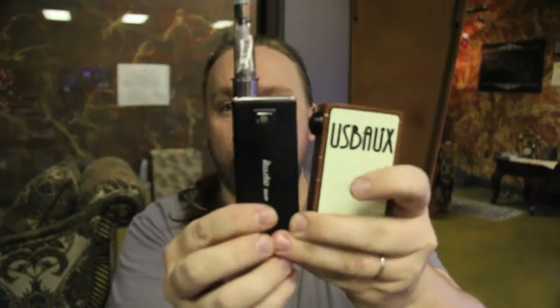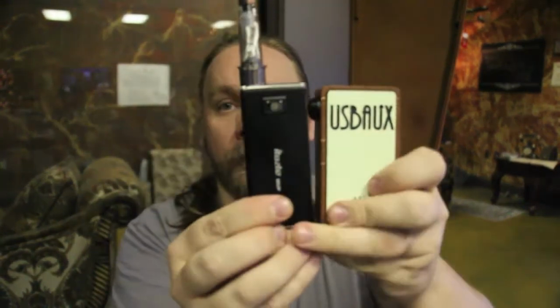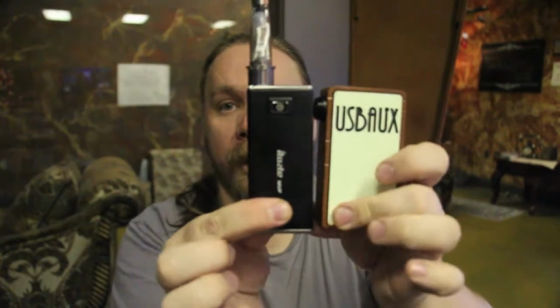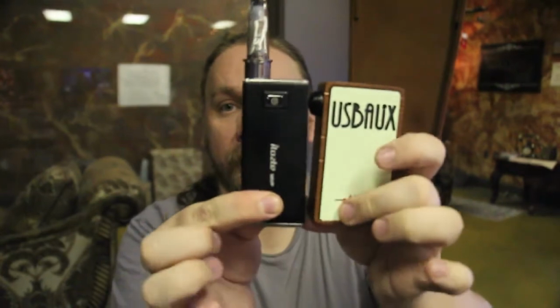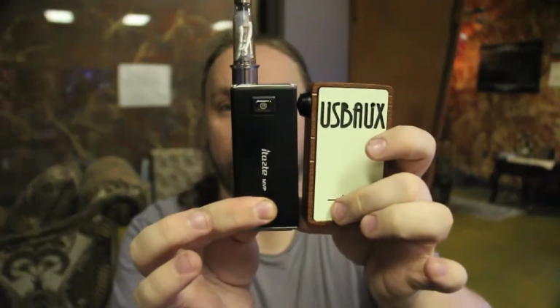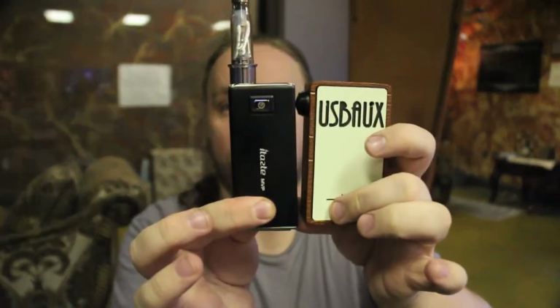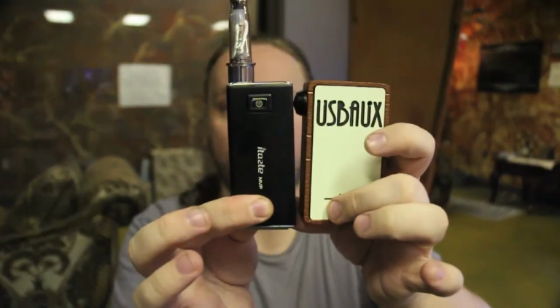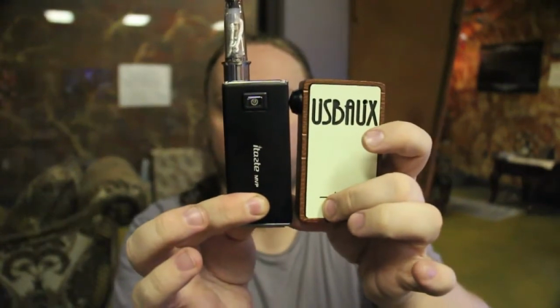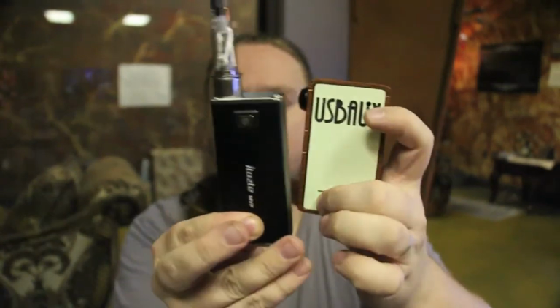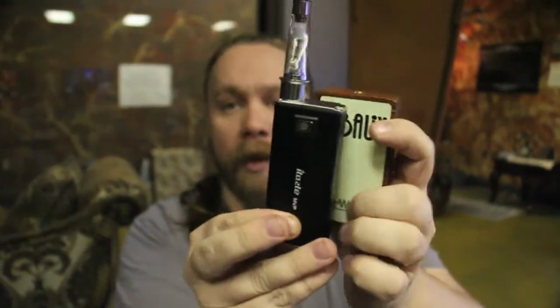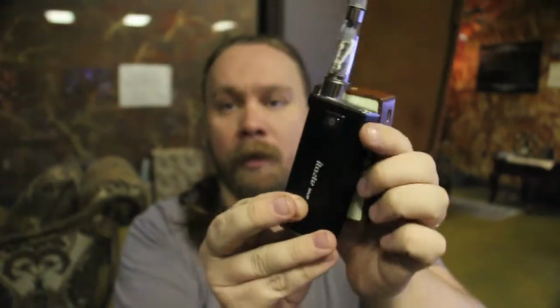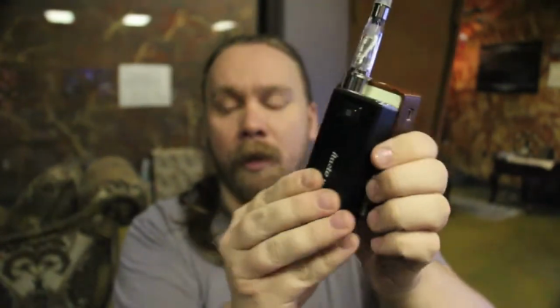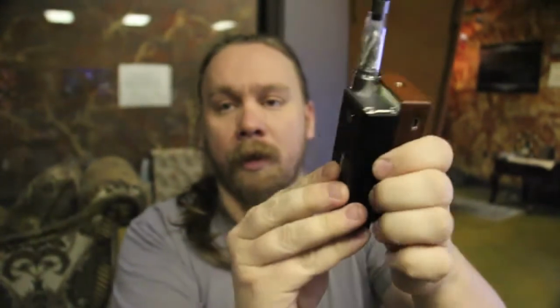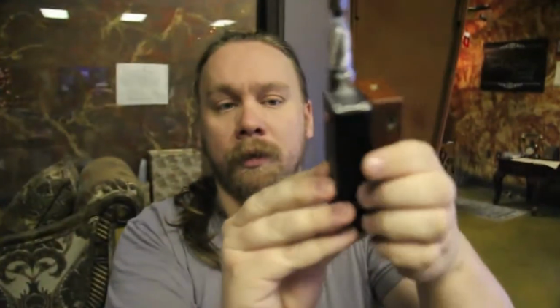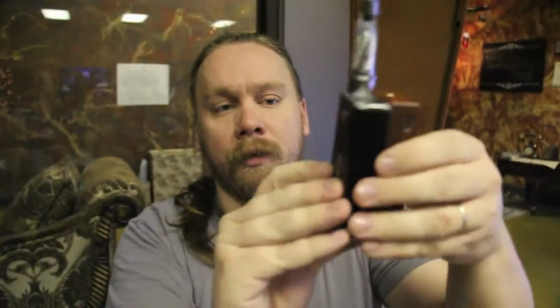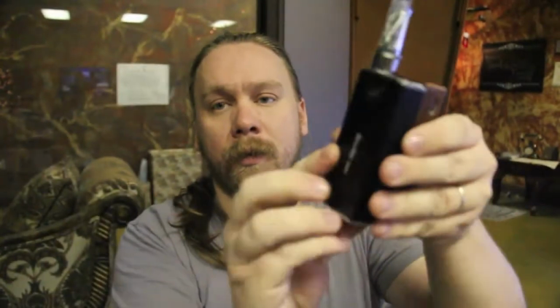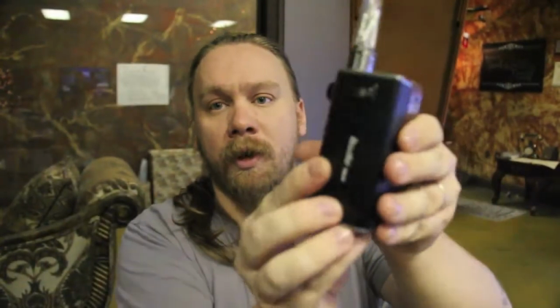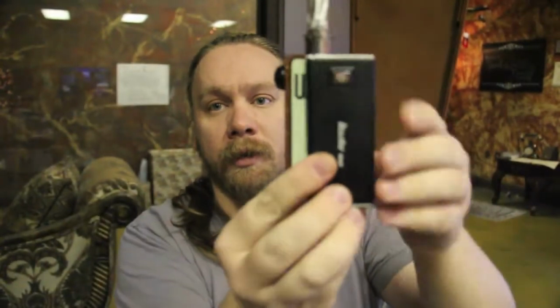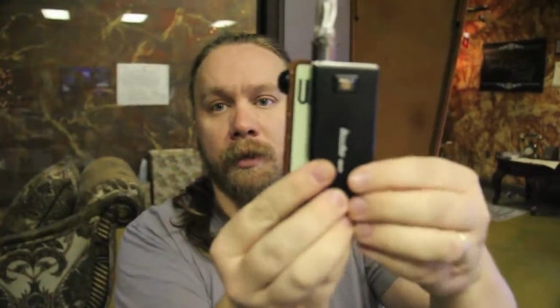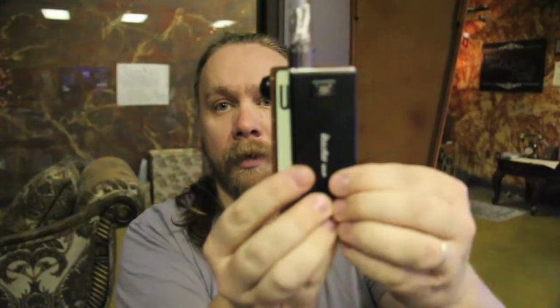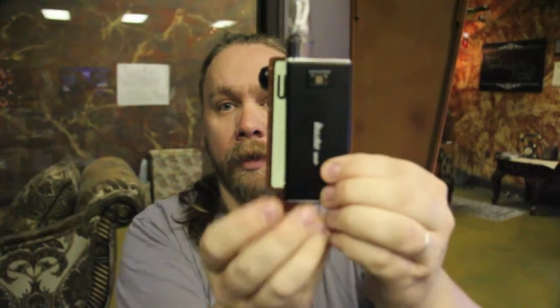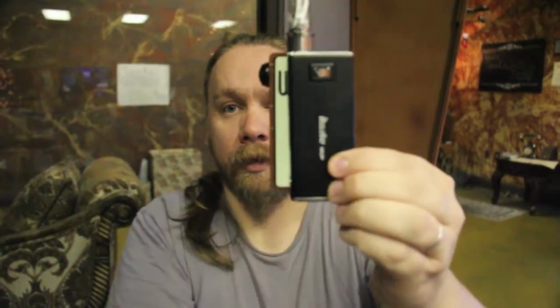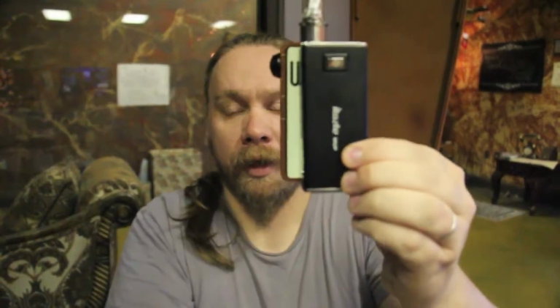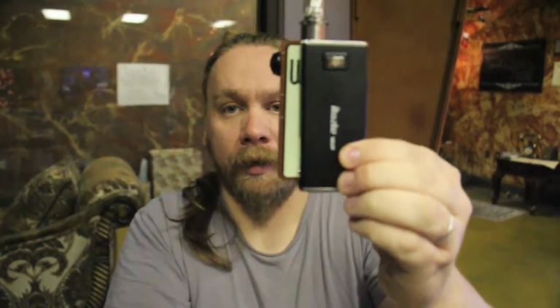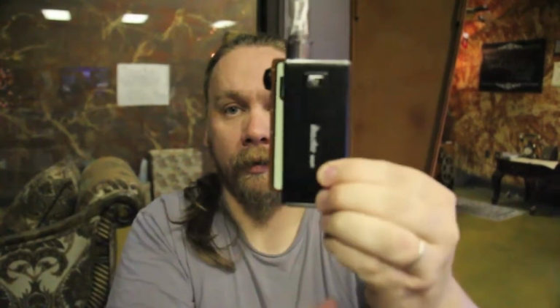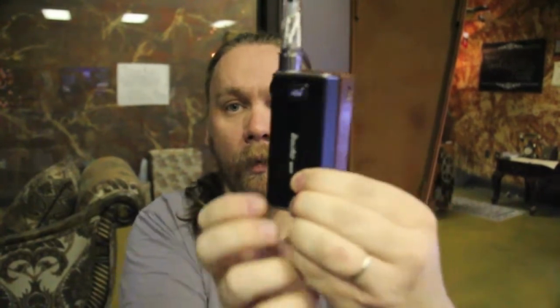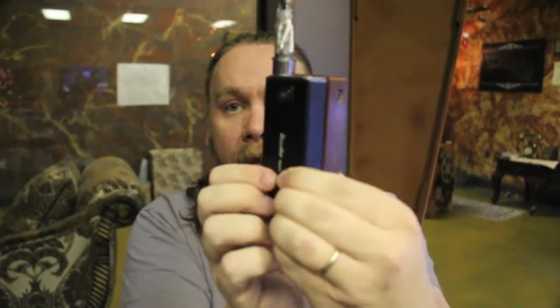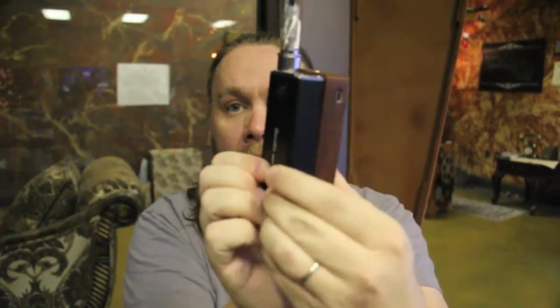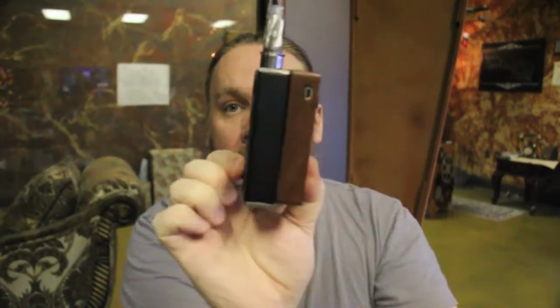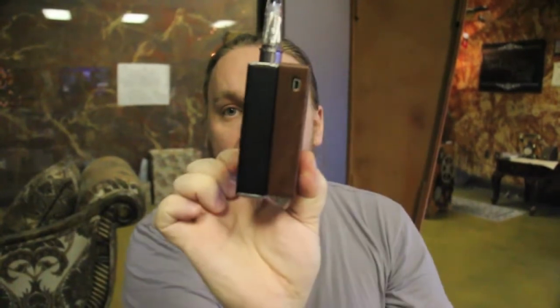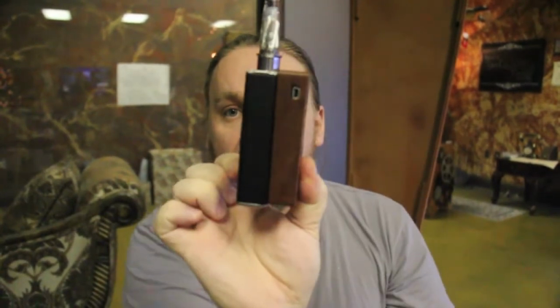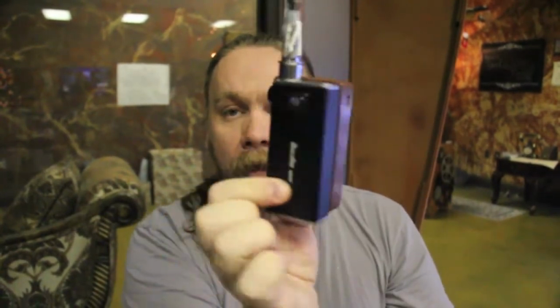For size comparison, here is the Innokin MVP next to the US box. They're roughly the same height and the US box is just slightly wider than the MVP.